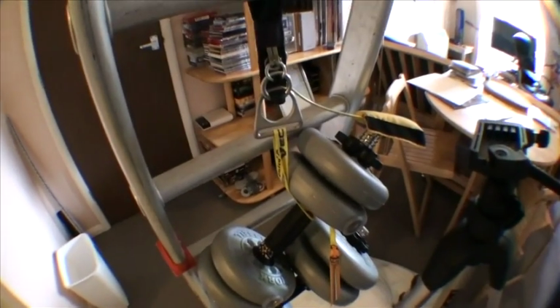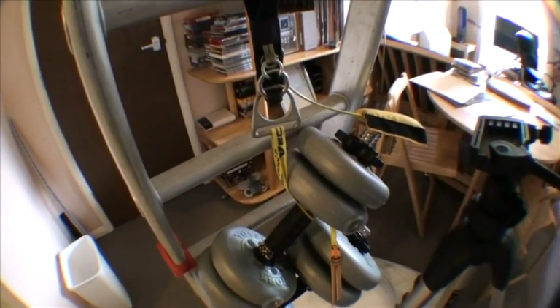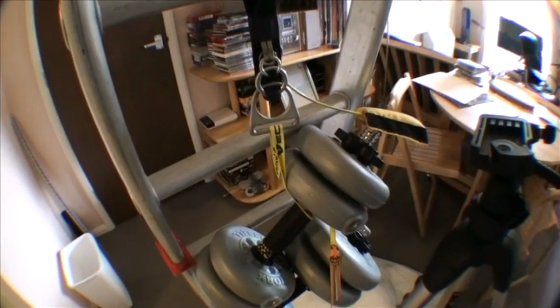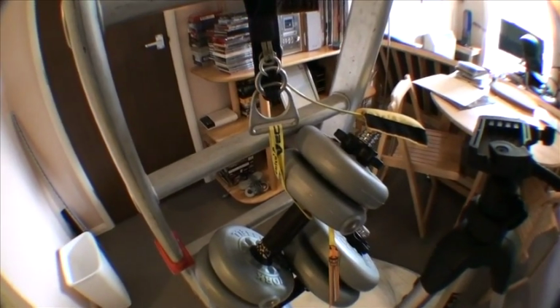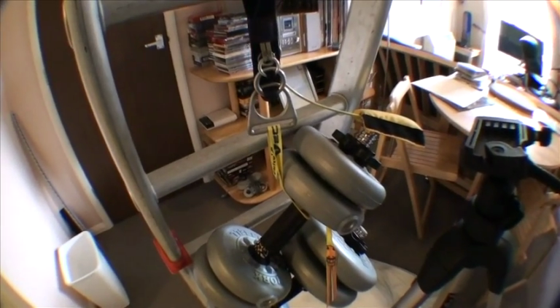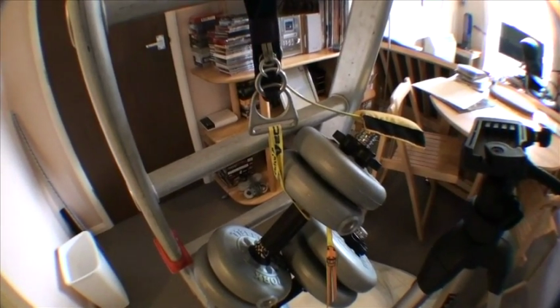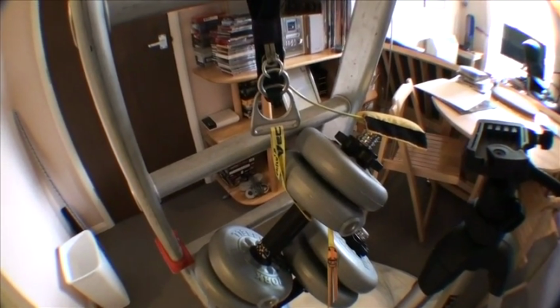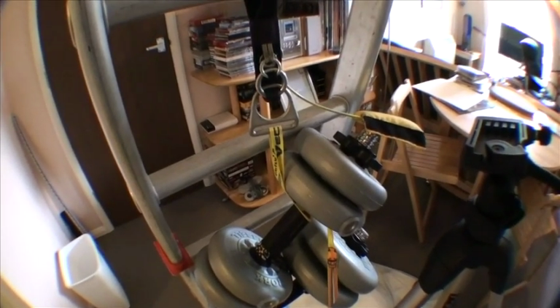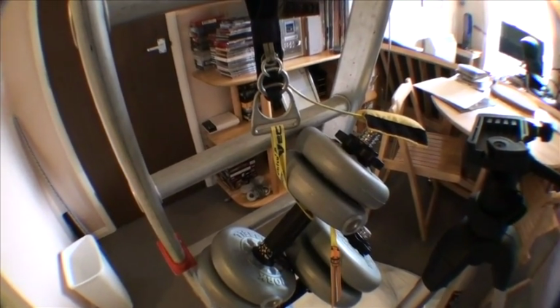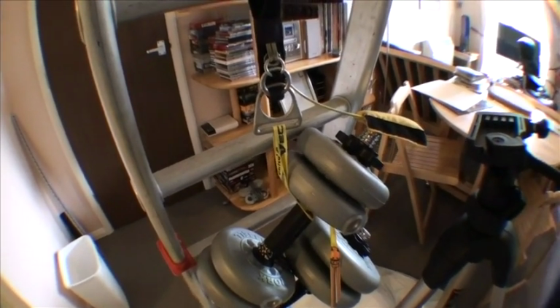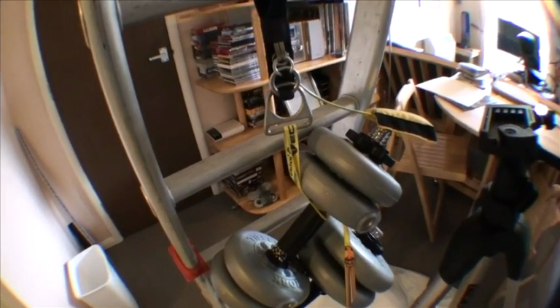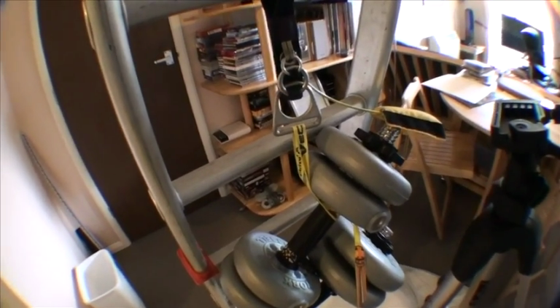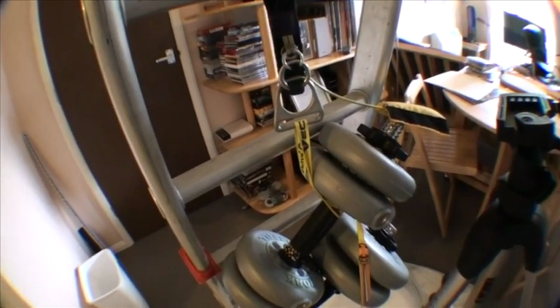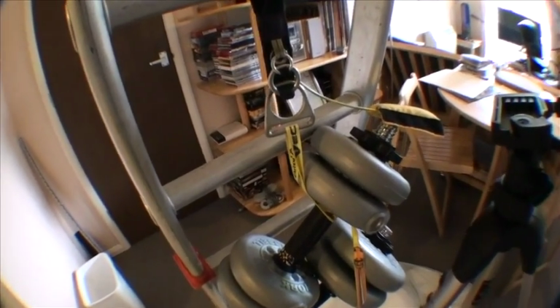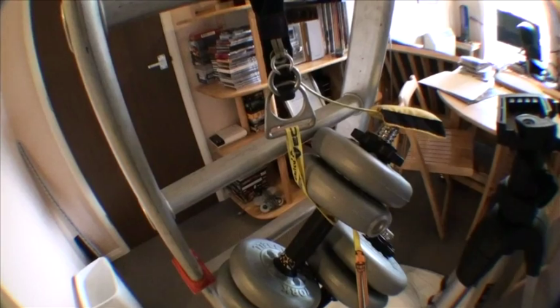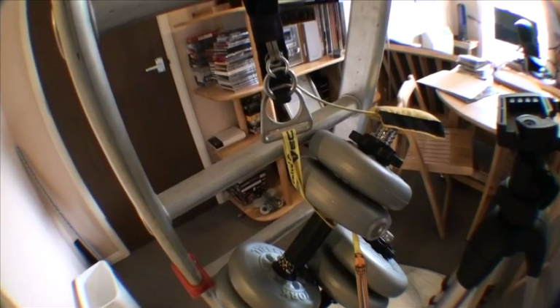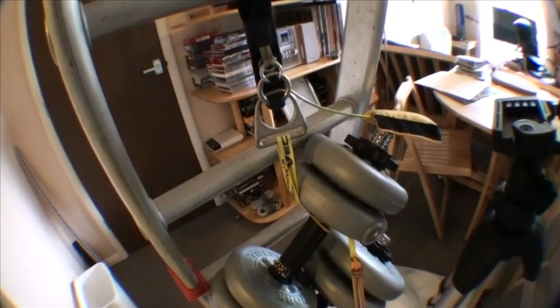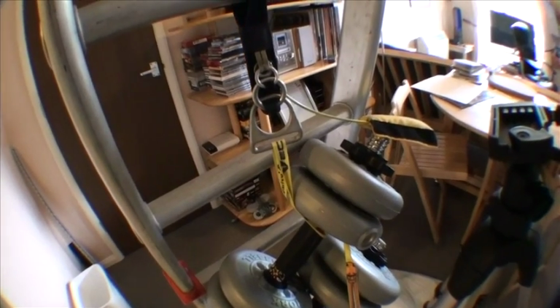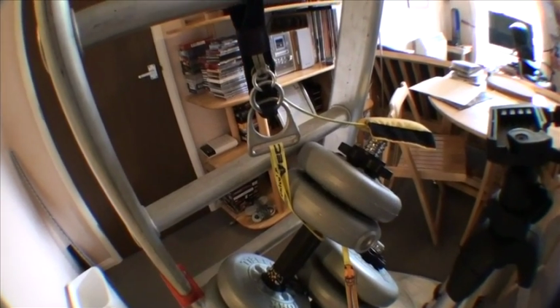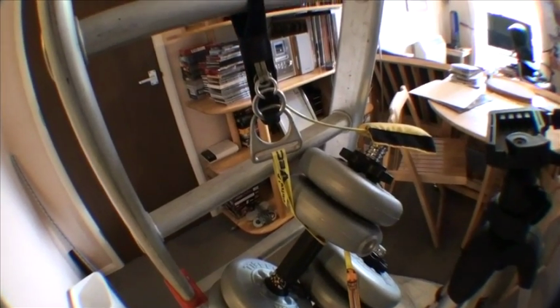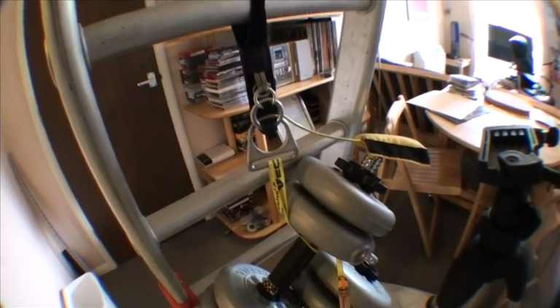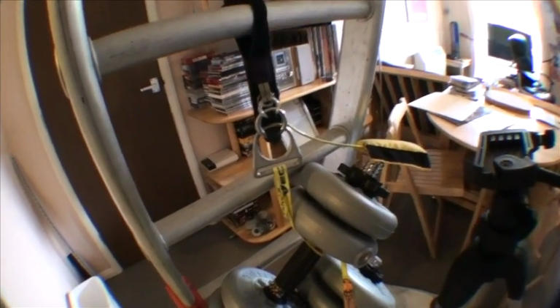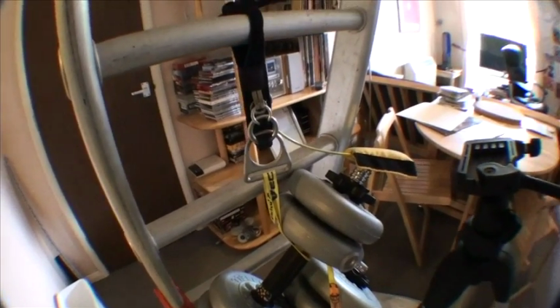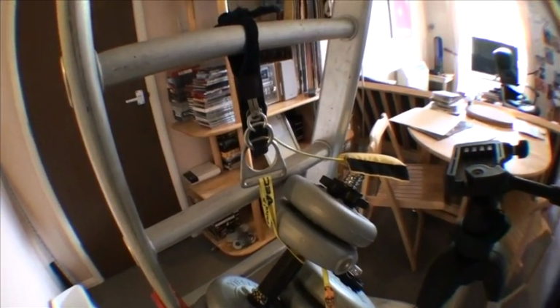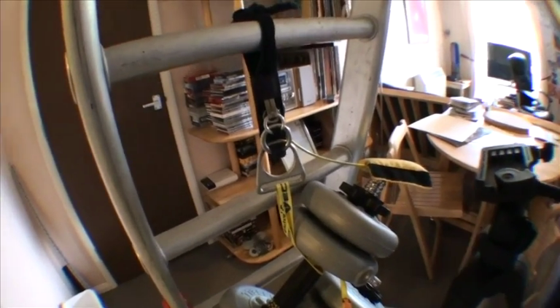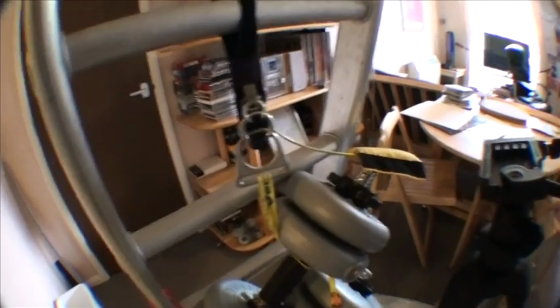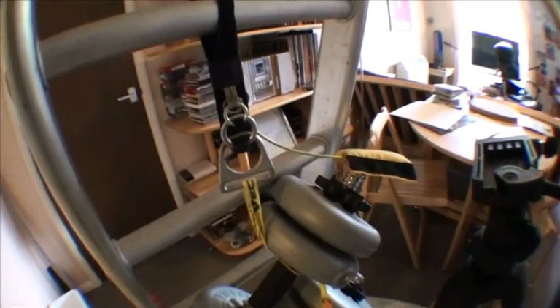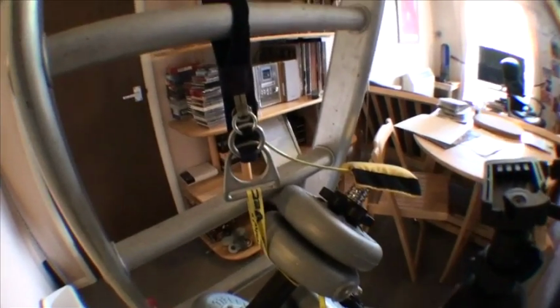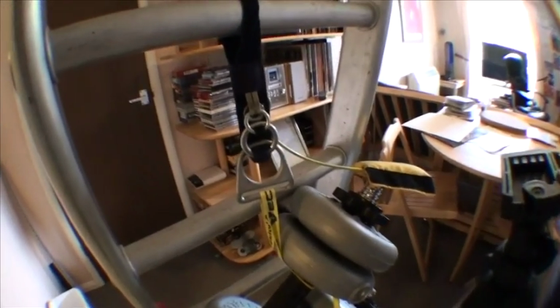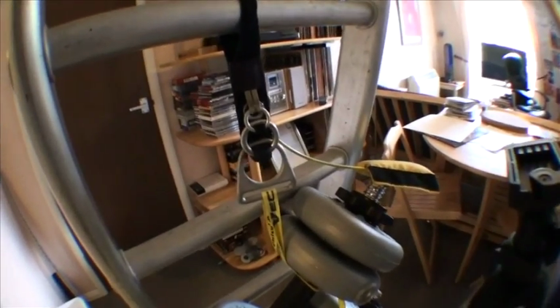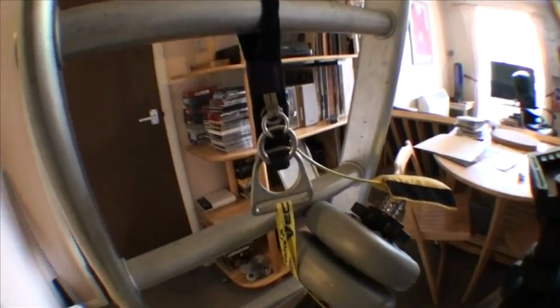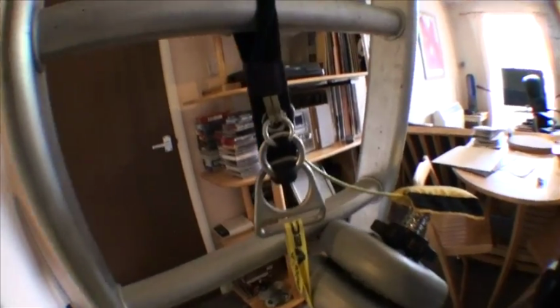Good afternoon, Dropzone.com. I thought I'd do an experiment after the recent incident that appeared in one of the incident threads, to see how likely it is for a three-ring release to seize up if it is misrouted.